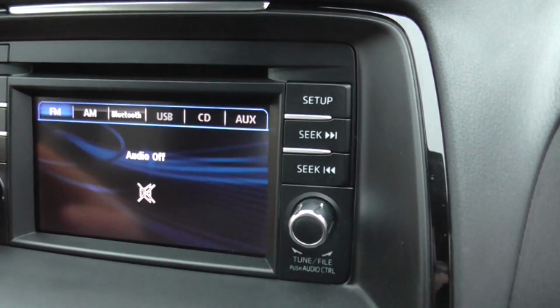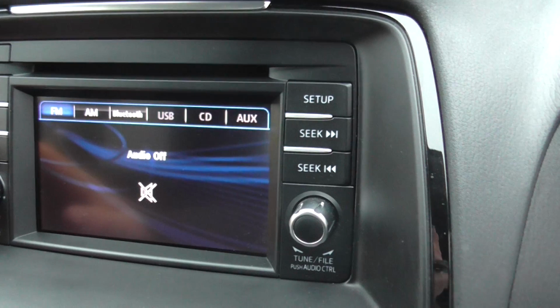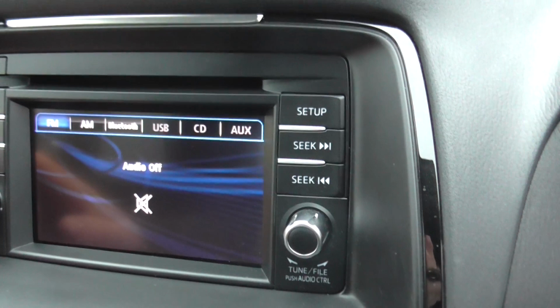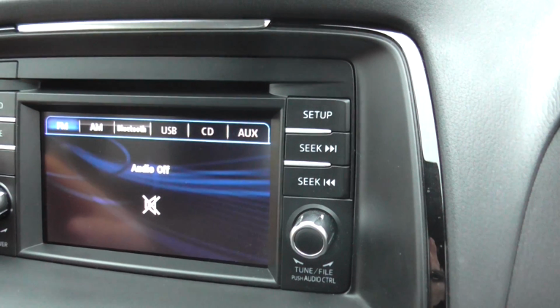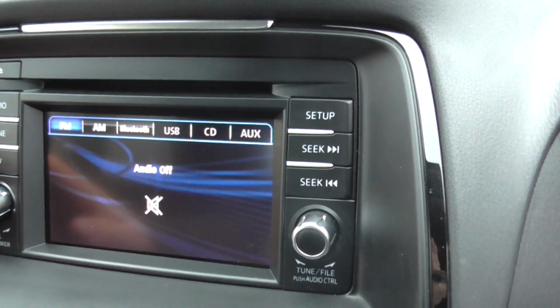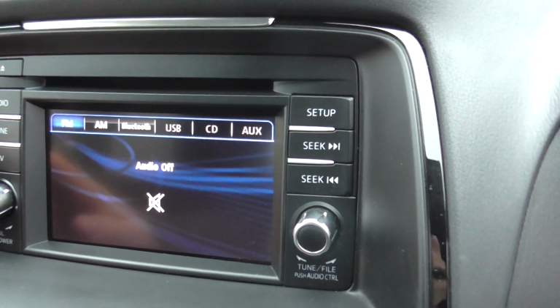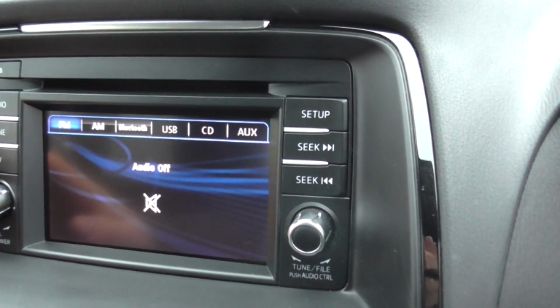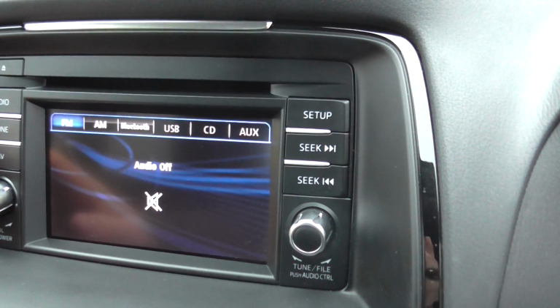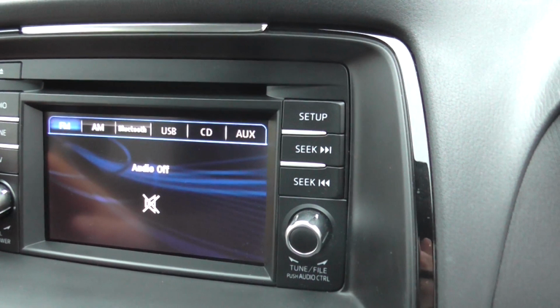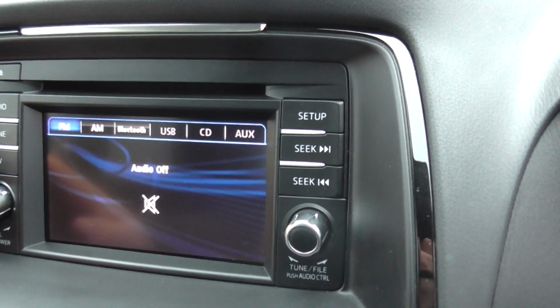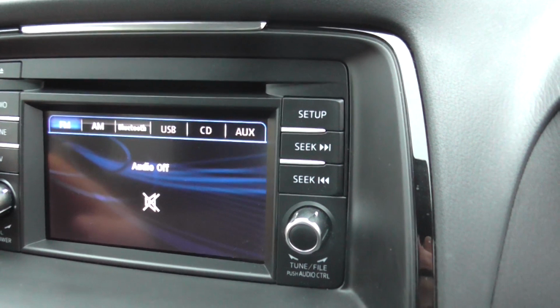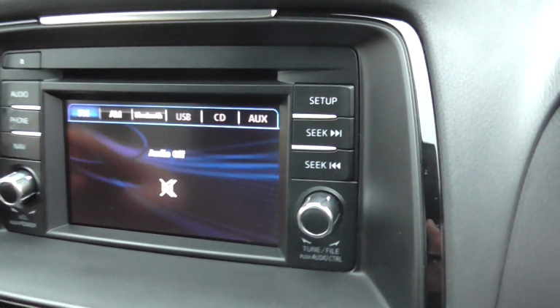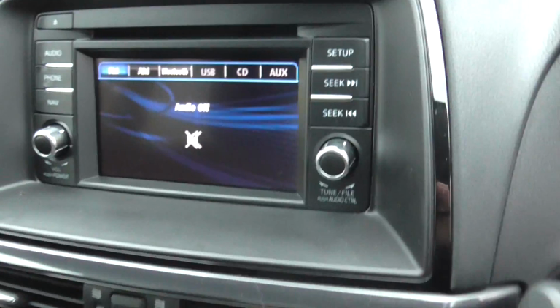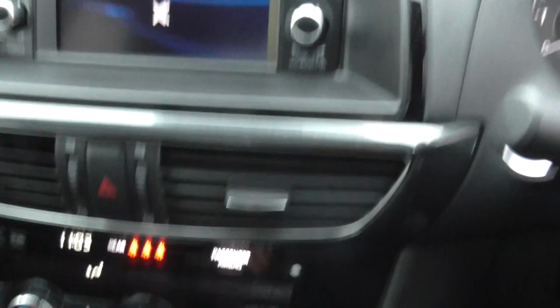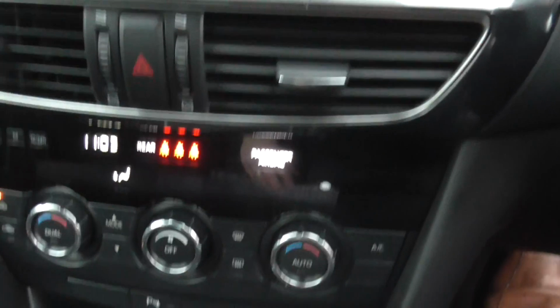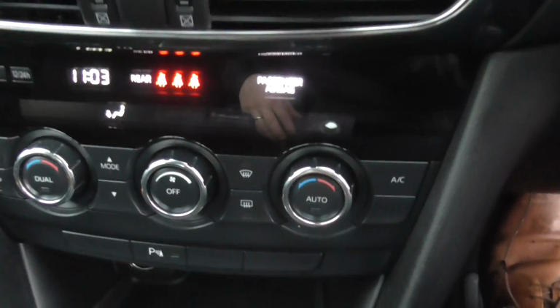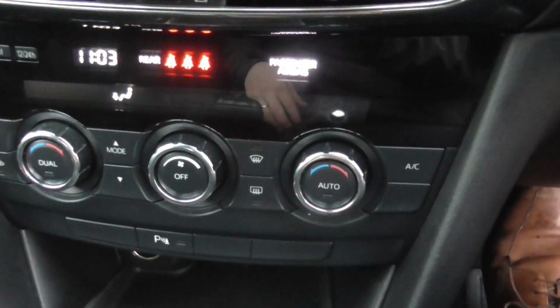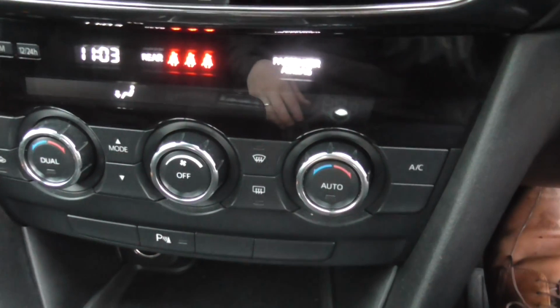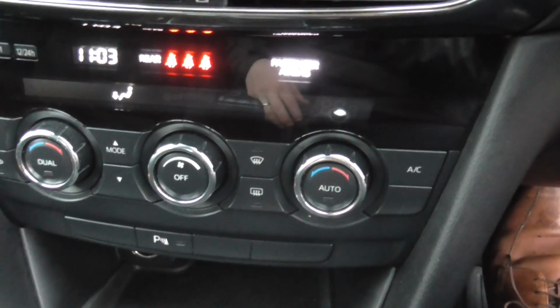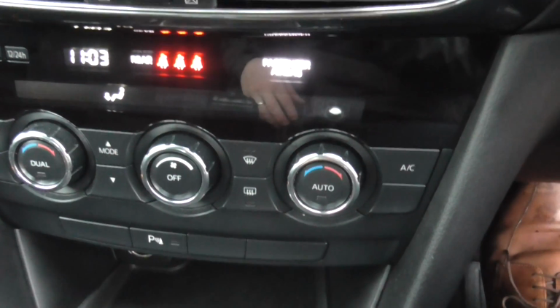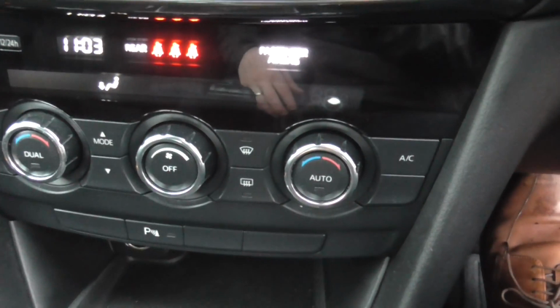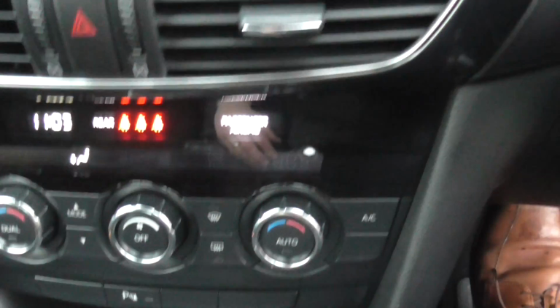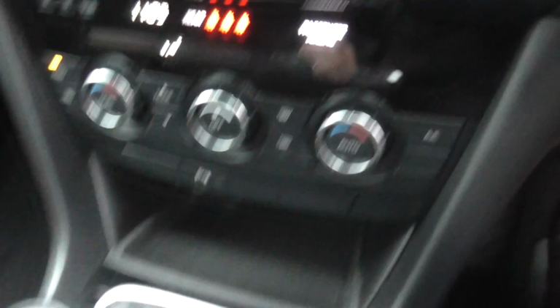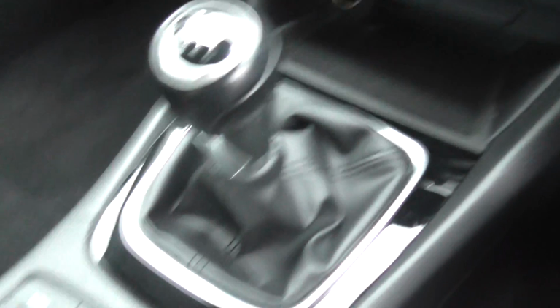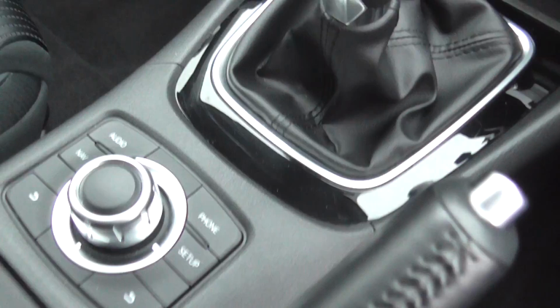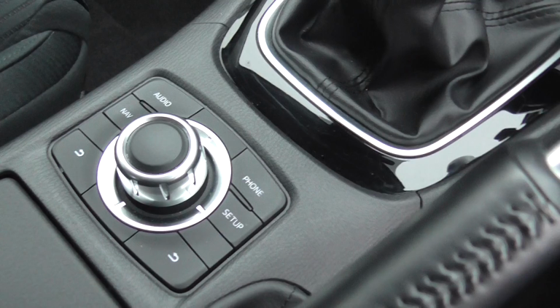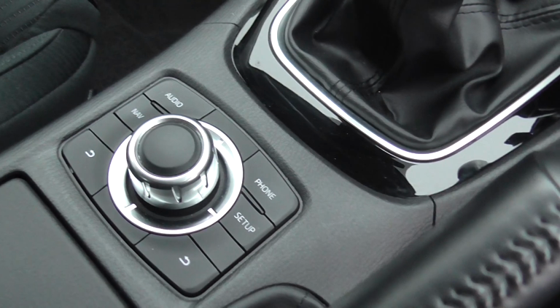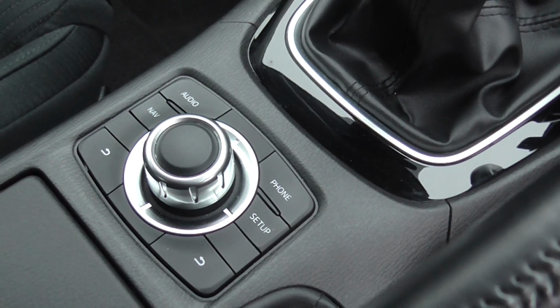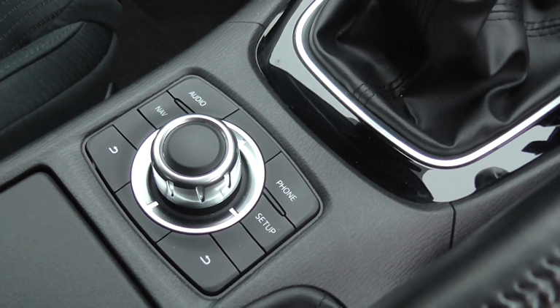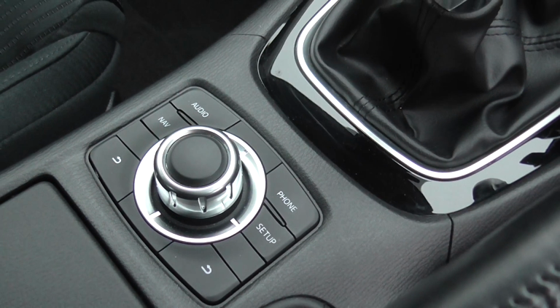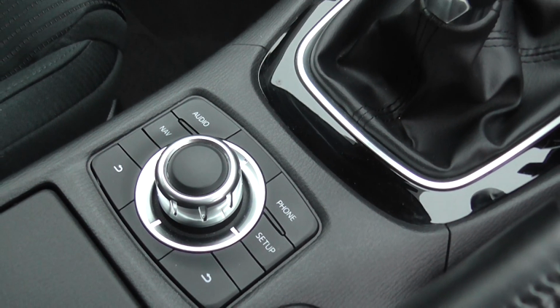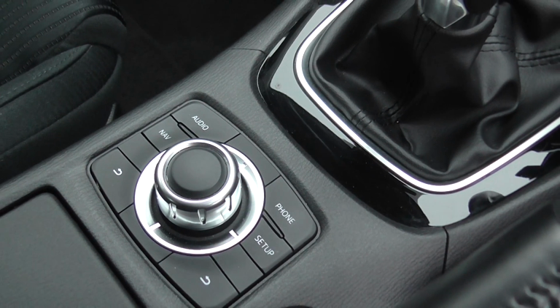It also has audio functions for CD, USB, and Bluetooth. The car features dual climate control and a multimedia command point.